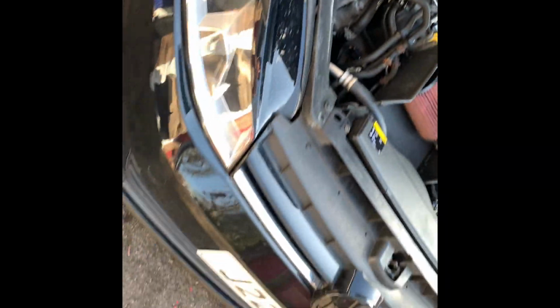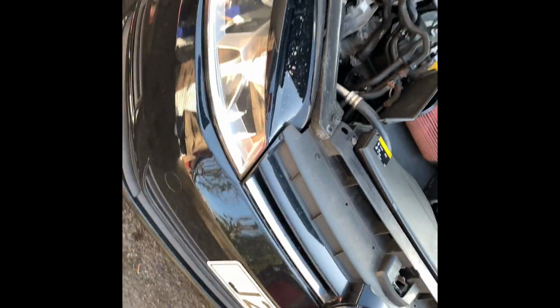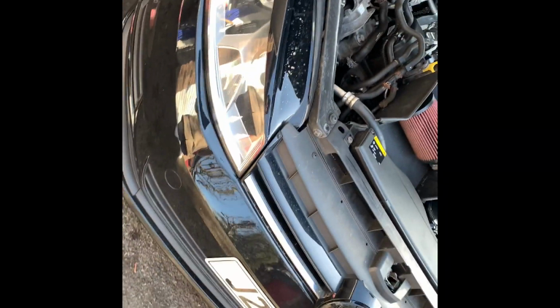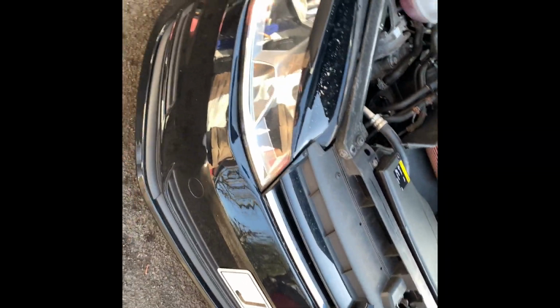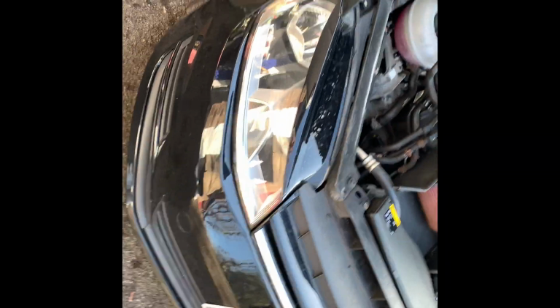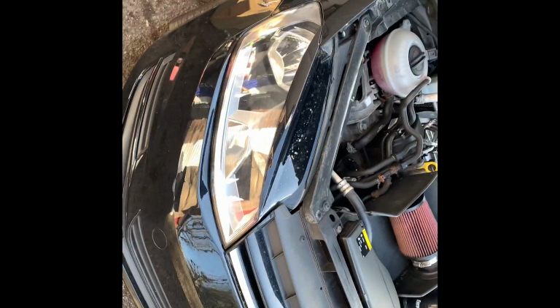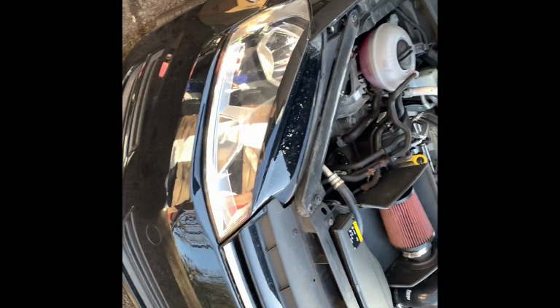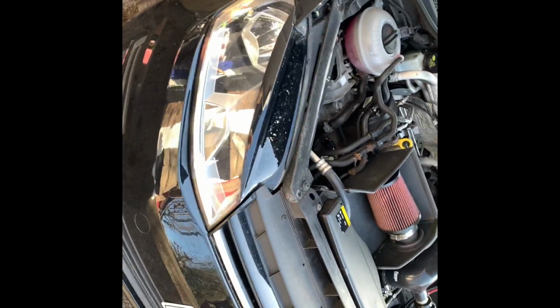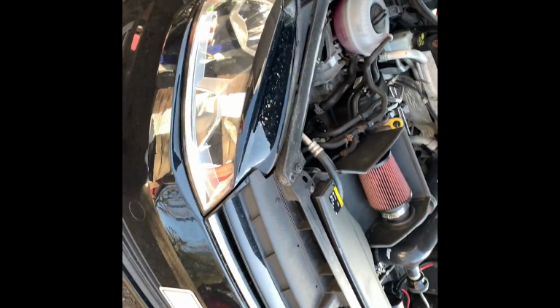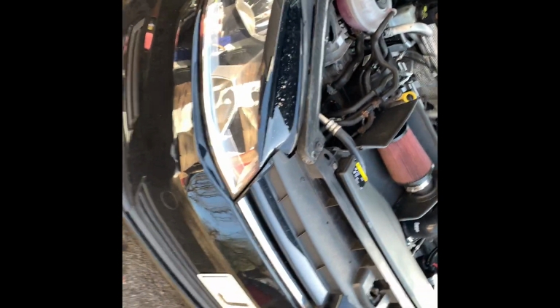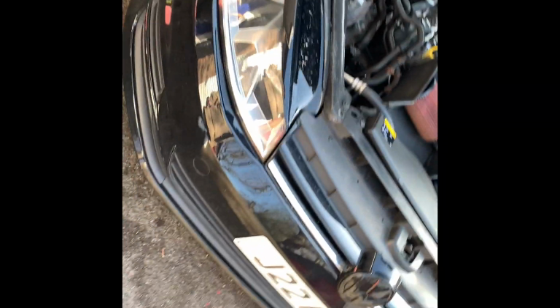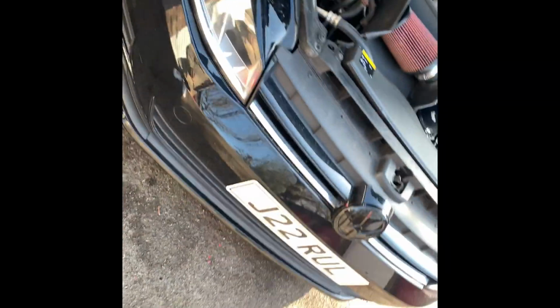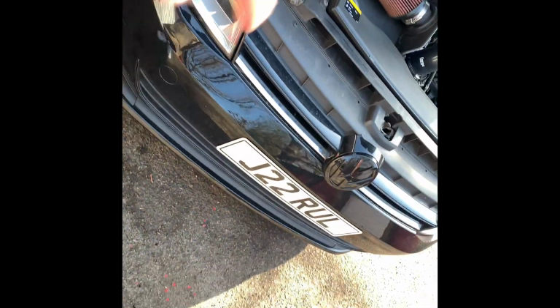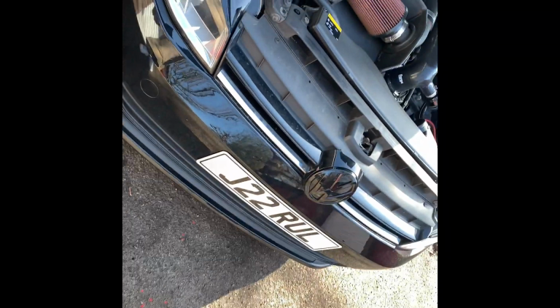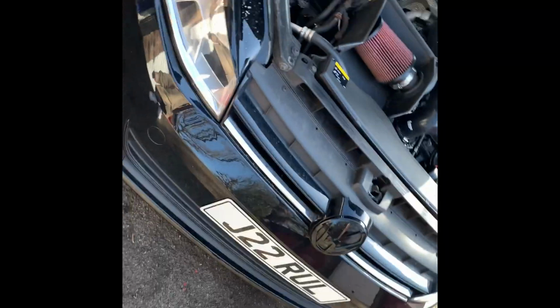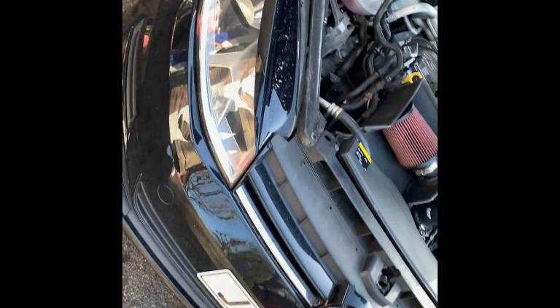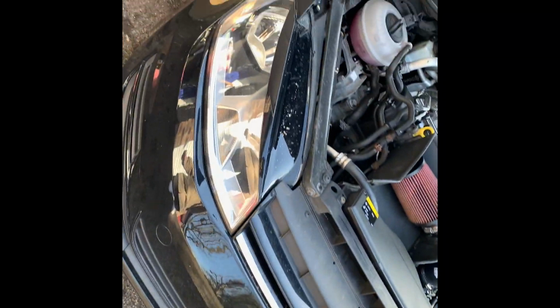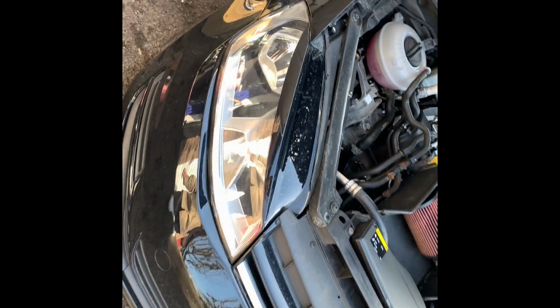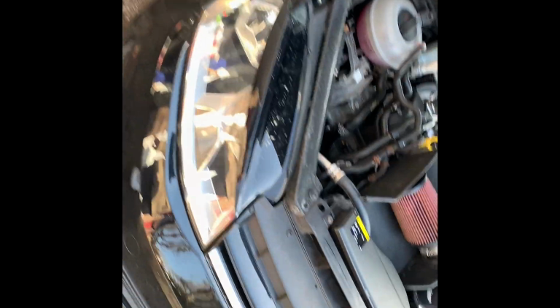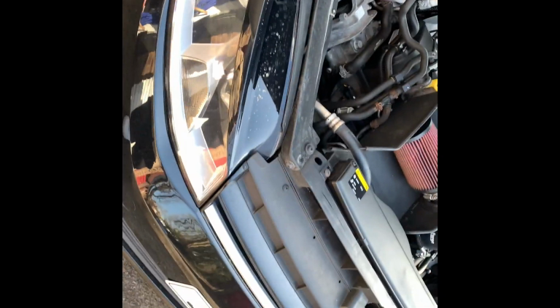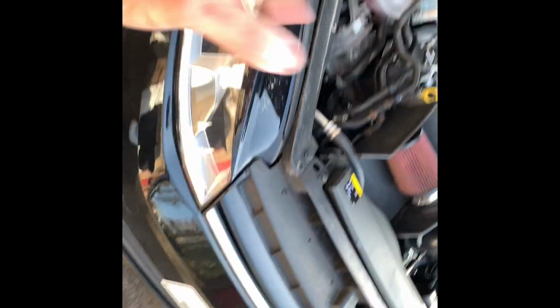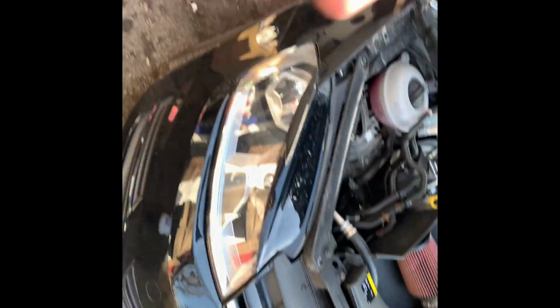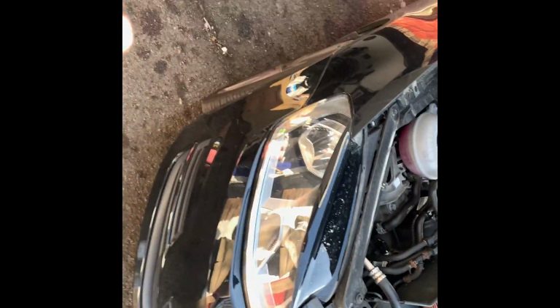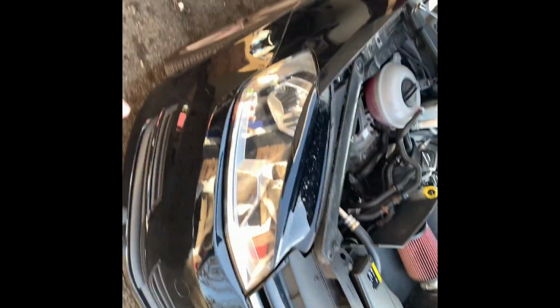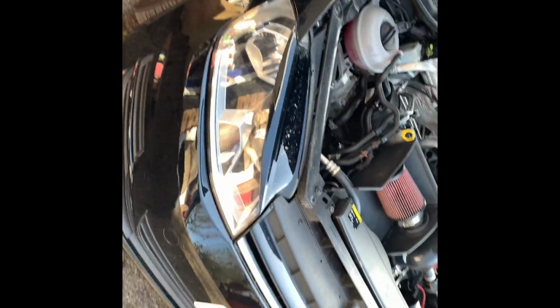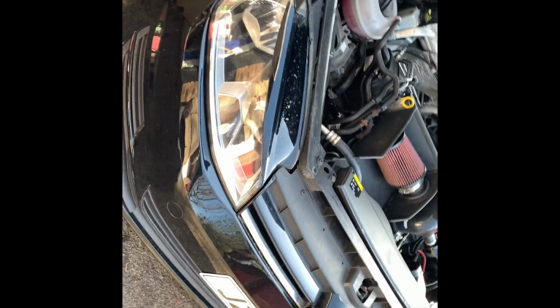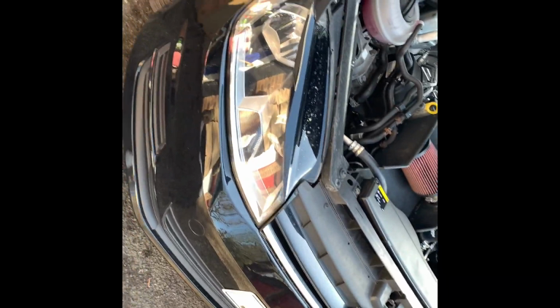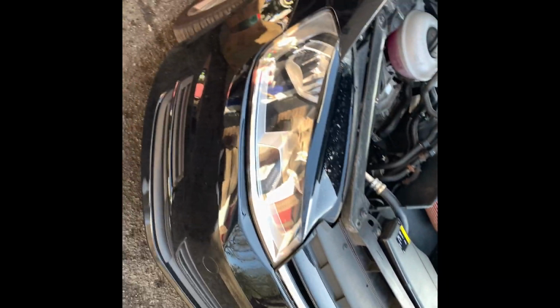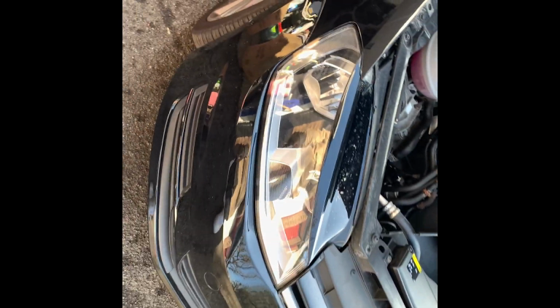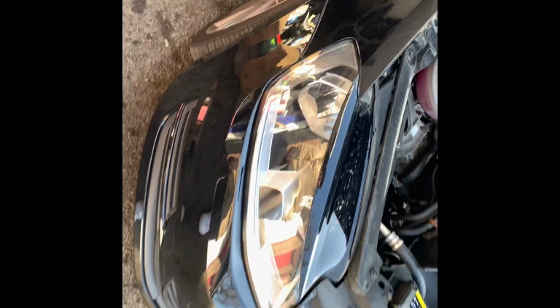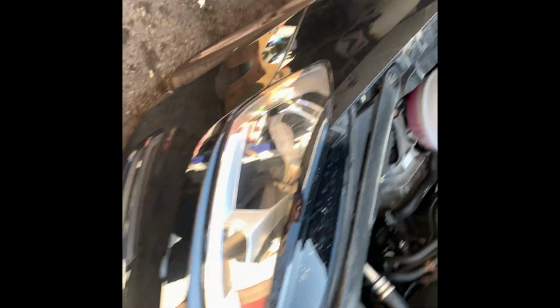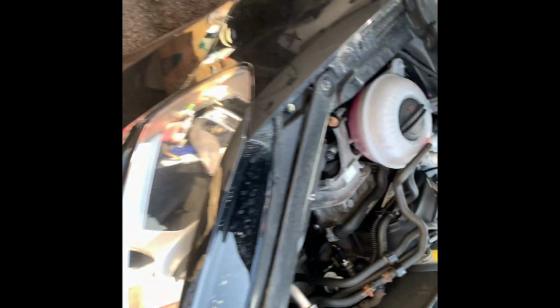Hi guys and welcome to another video on Jay's Workshop. Today I'm going to show you how to change the spark plugs on a 1.2 TSI Blue Motion Mk7 Golf.